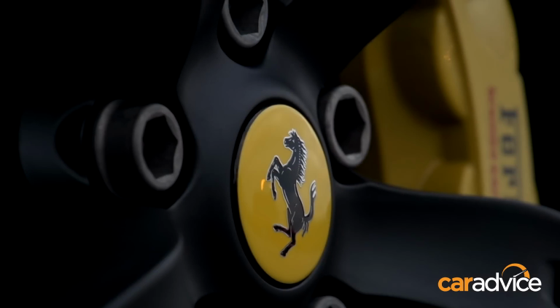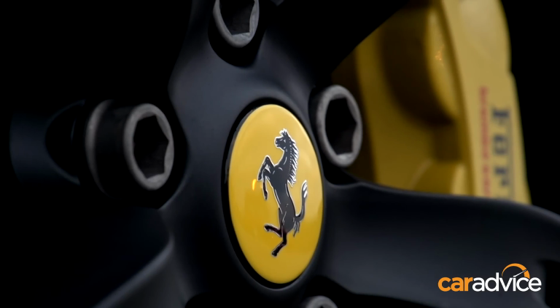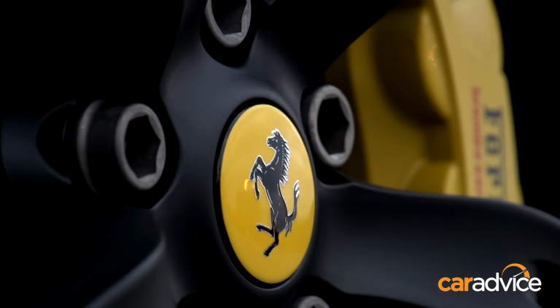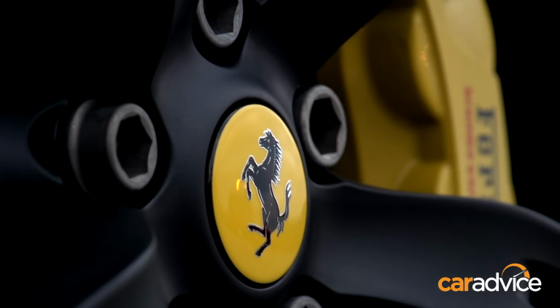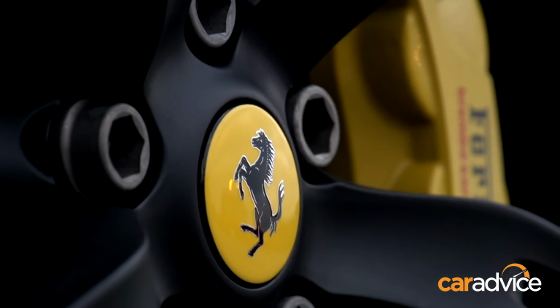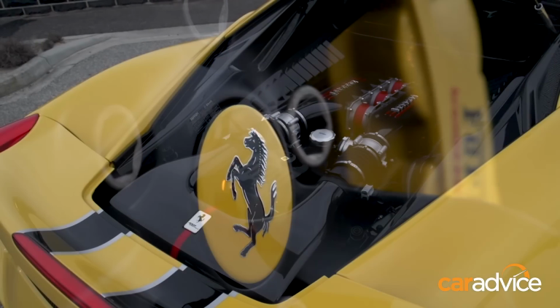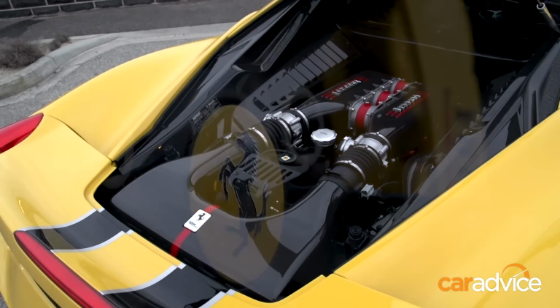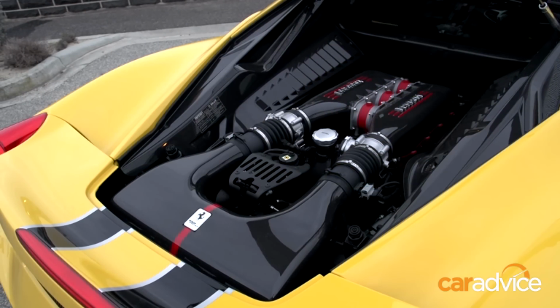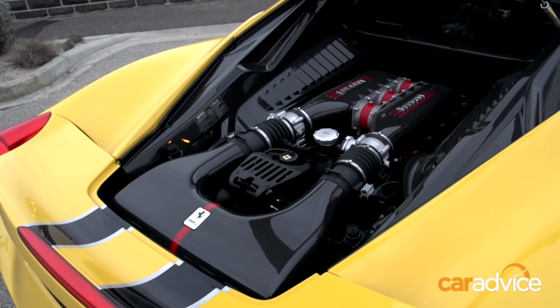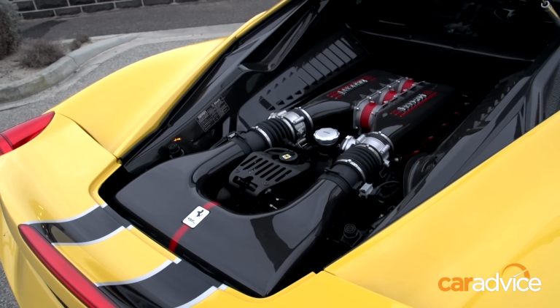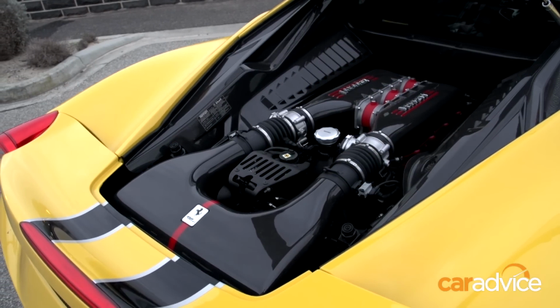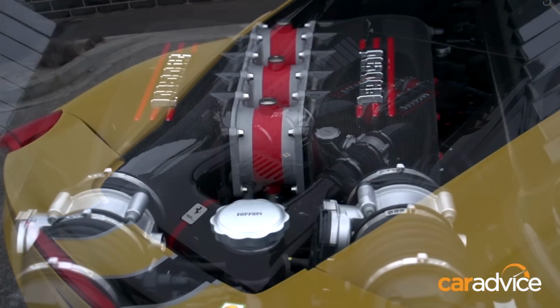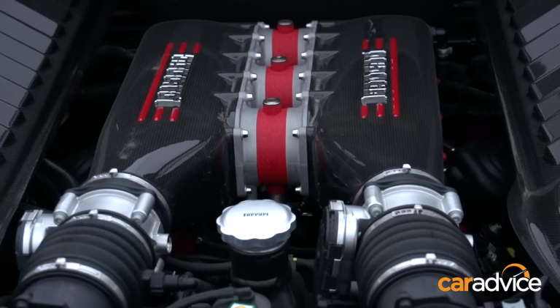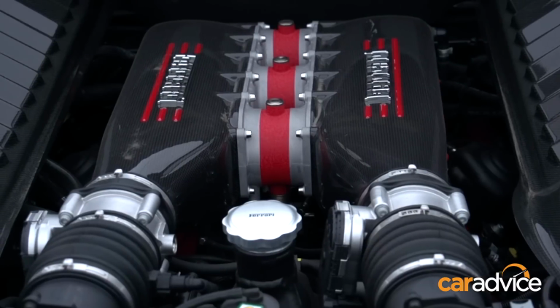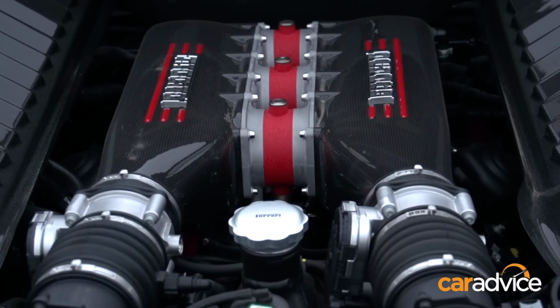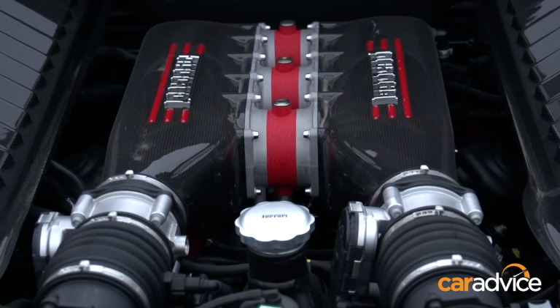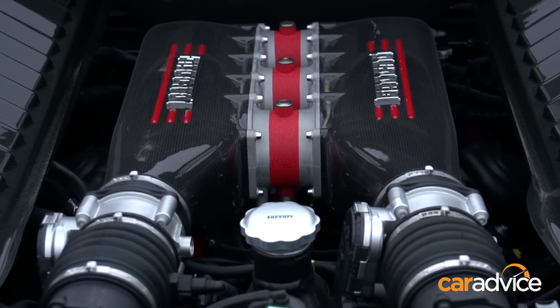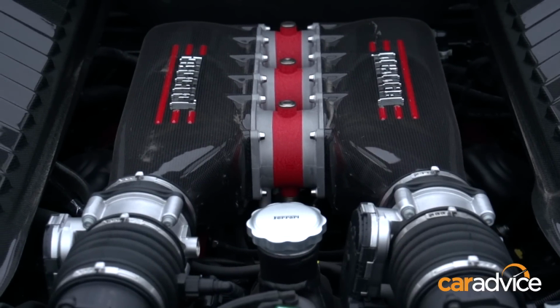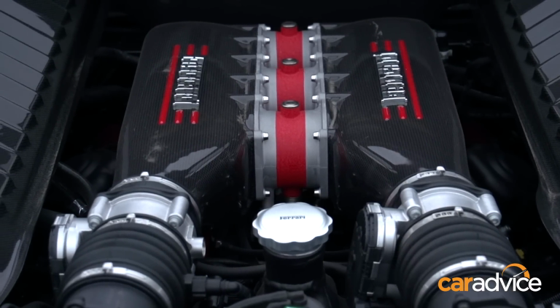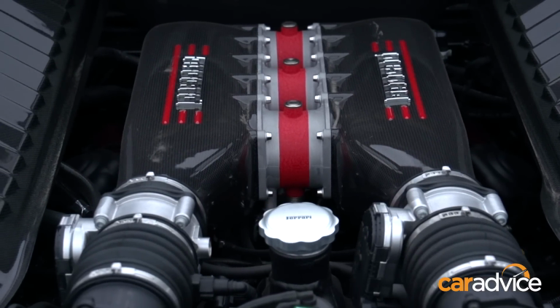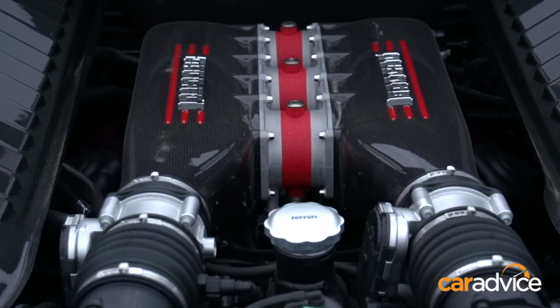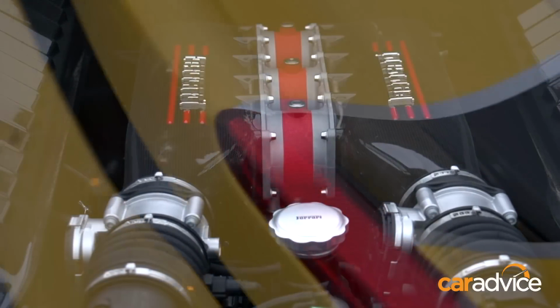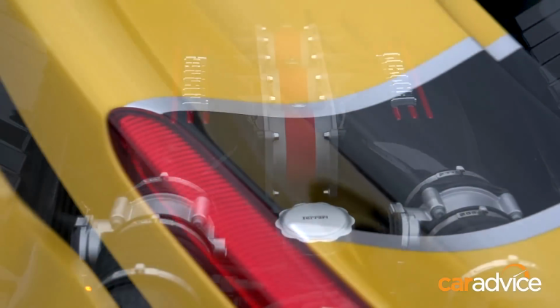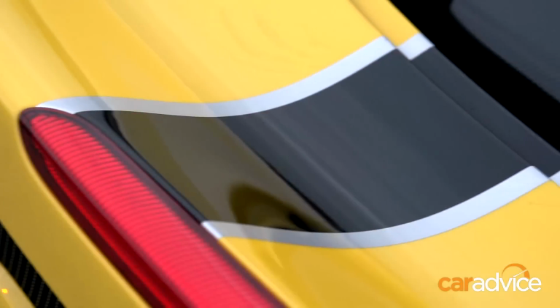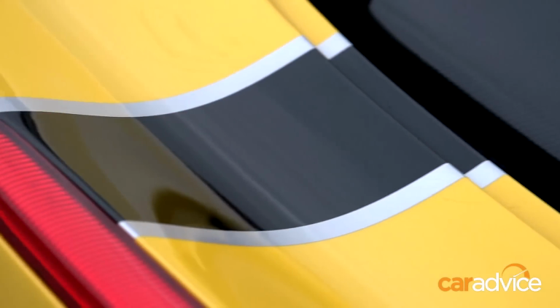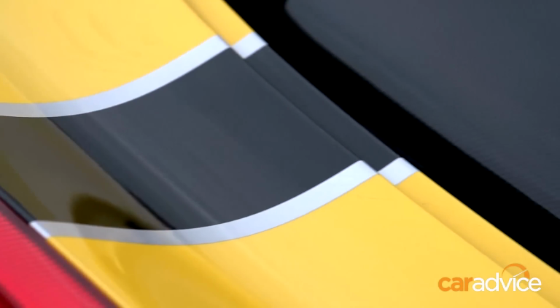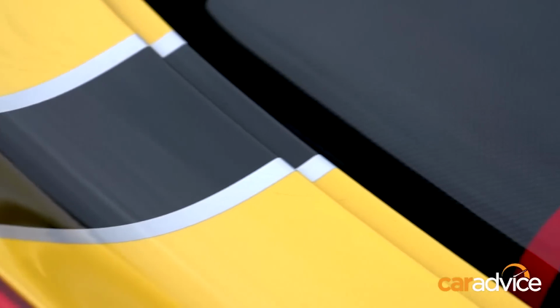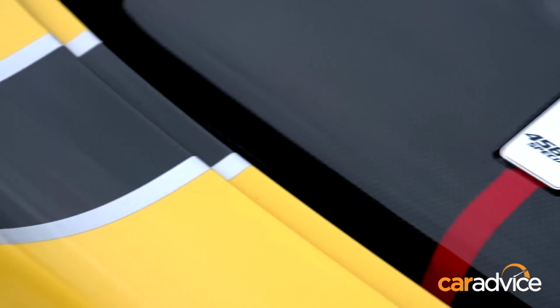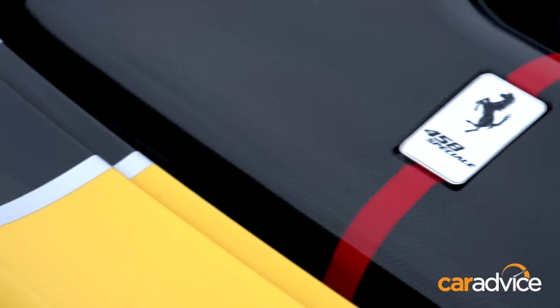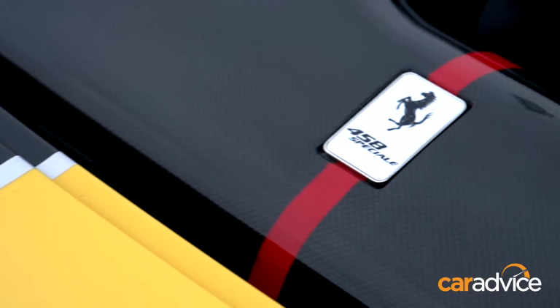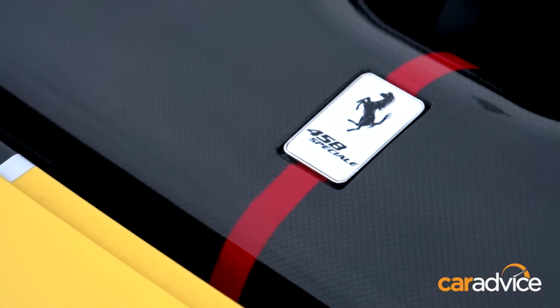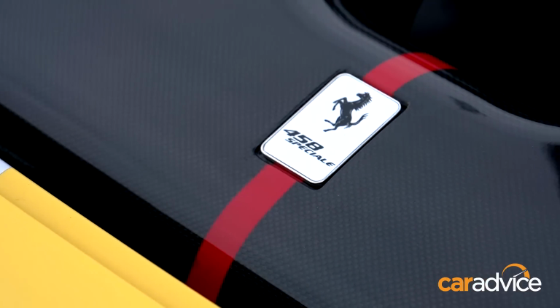Such a dramatic leap in performance partly comes from the tweaked 4.5-litre V8 that produces a bit of extra power, but also develops more torque throughout the rev range thanks to redesigned engine components and a stratospheric 14 to 1 compression ratio.